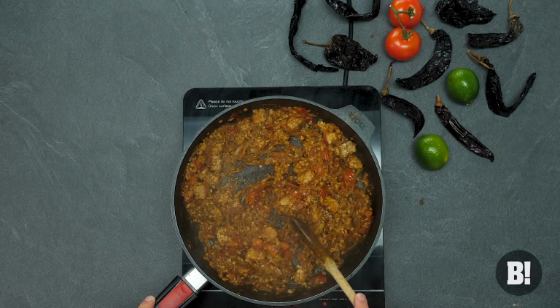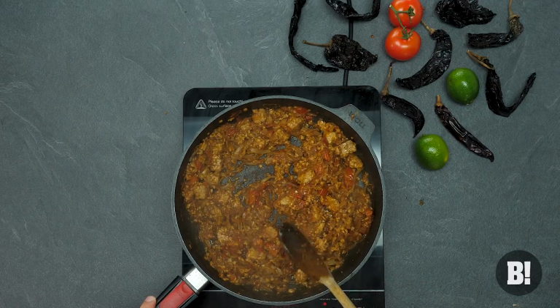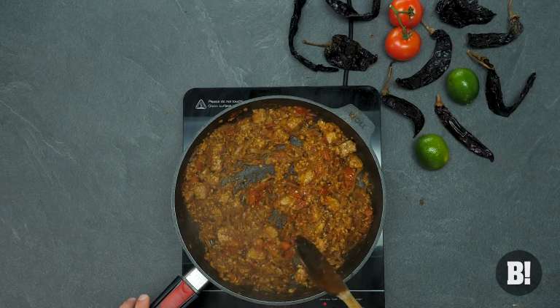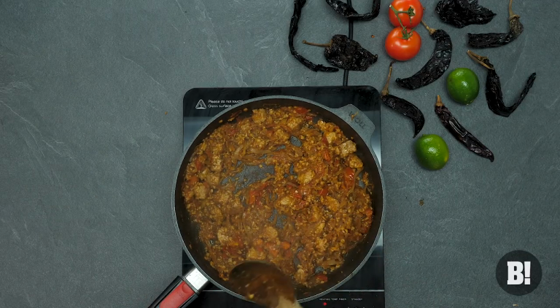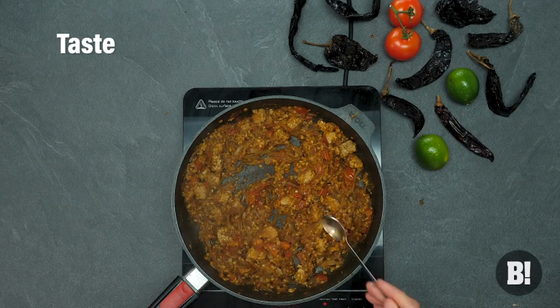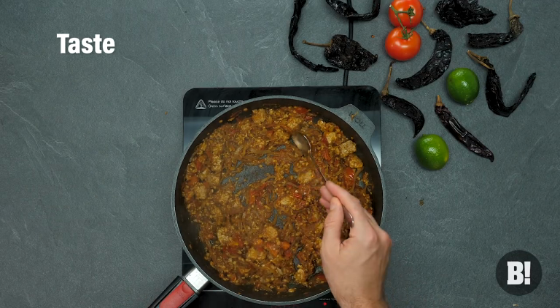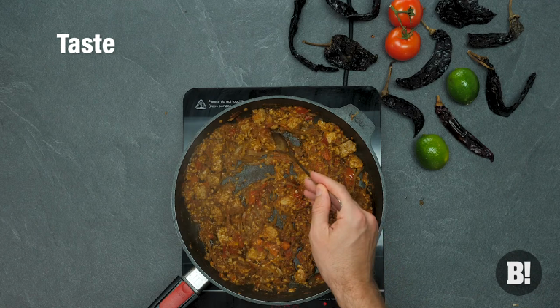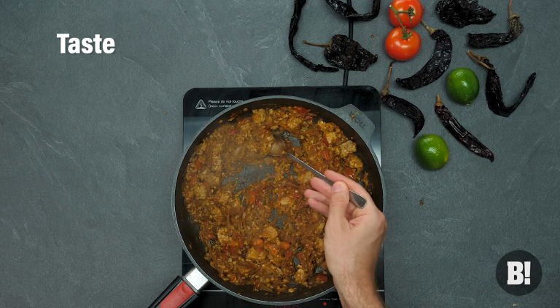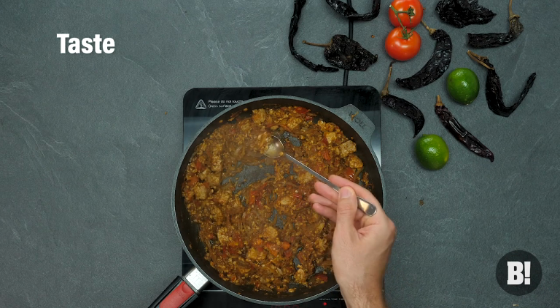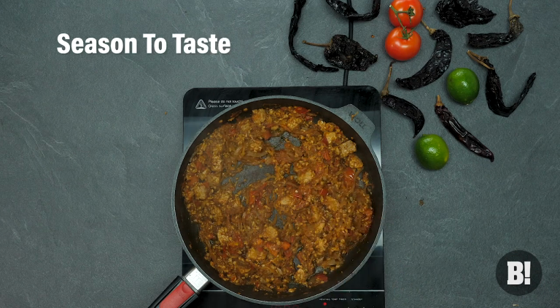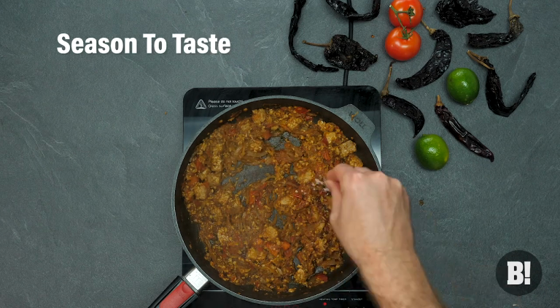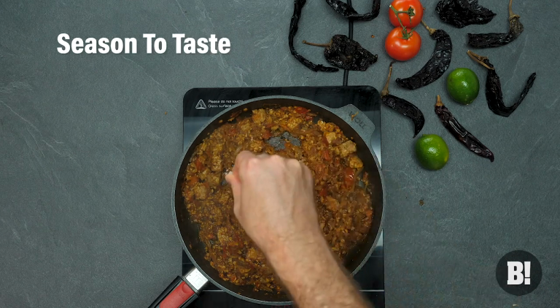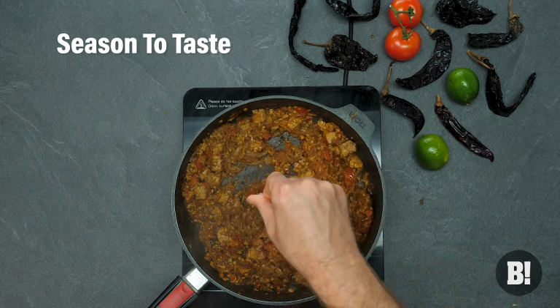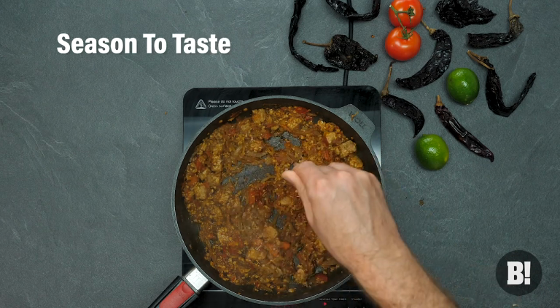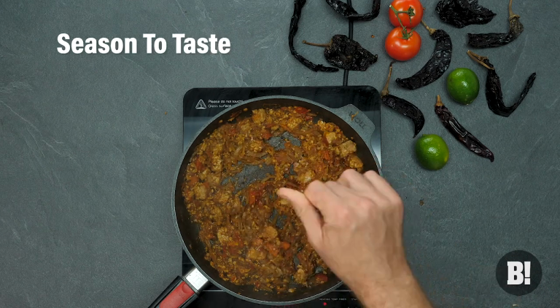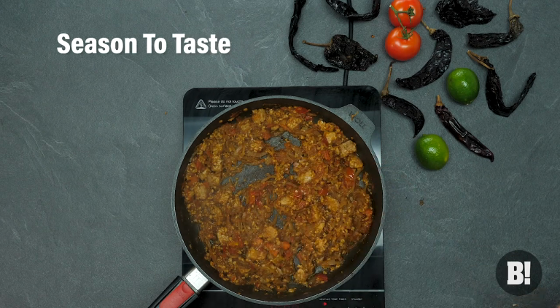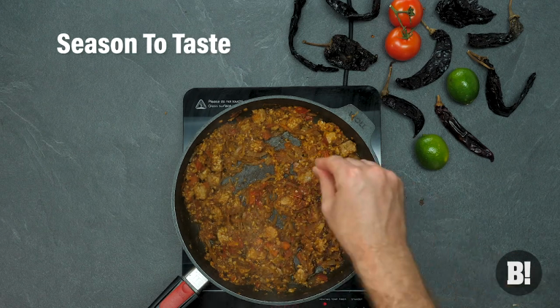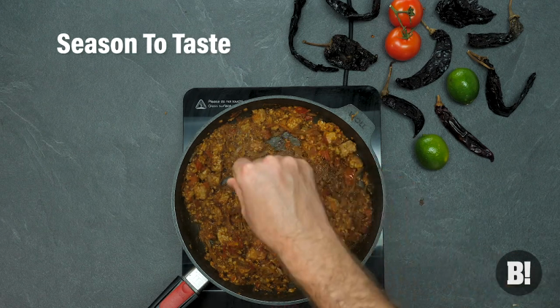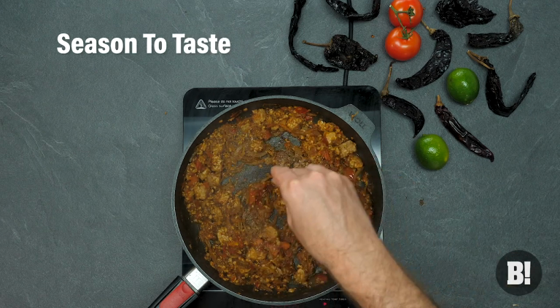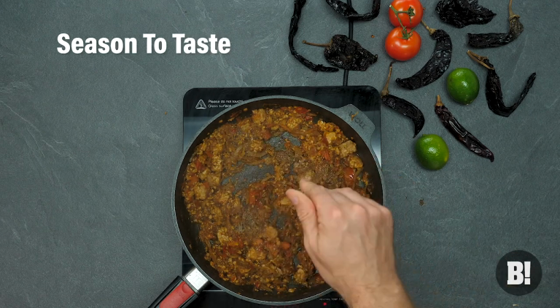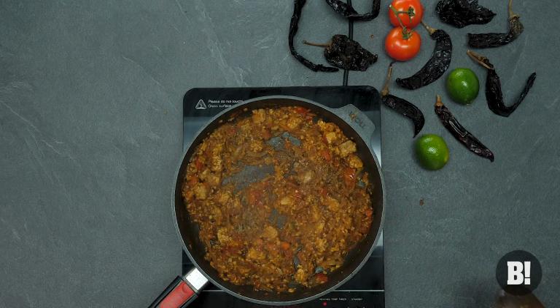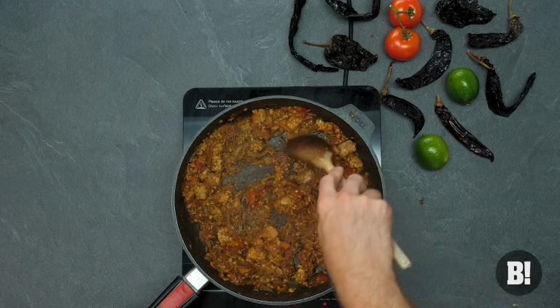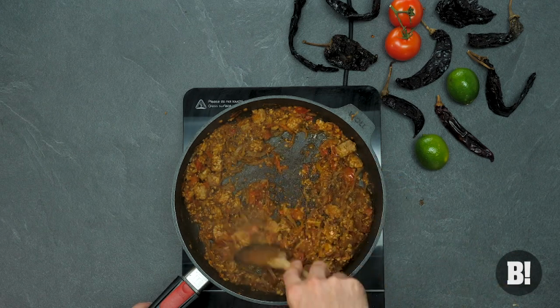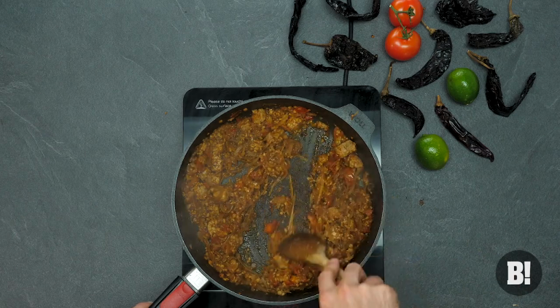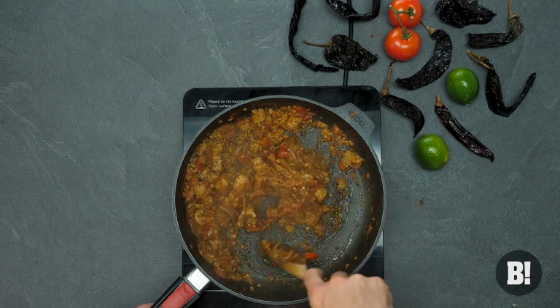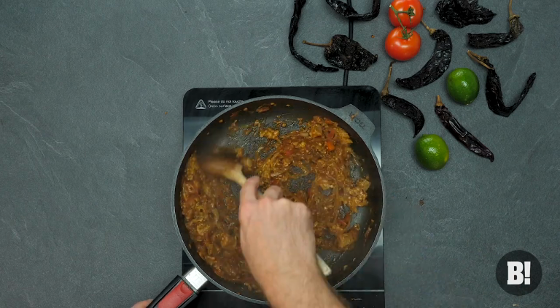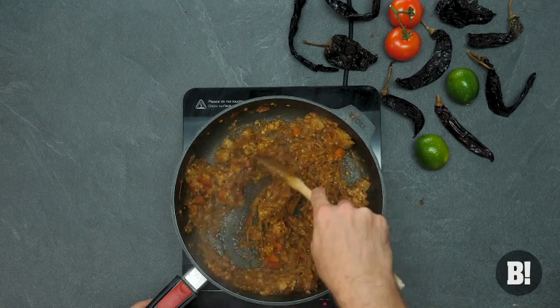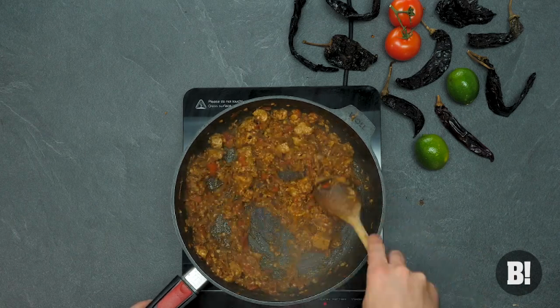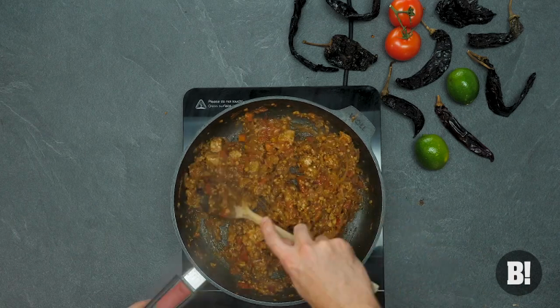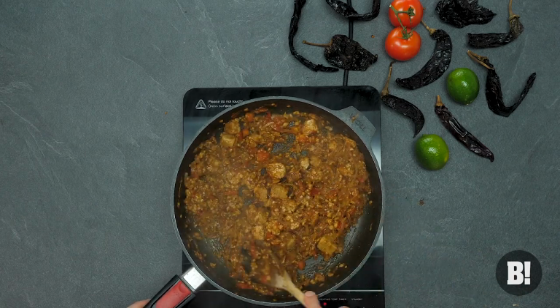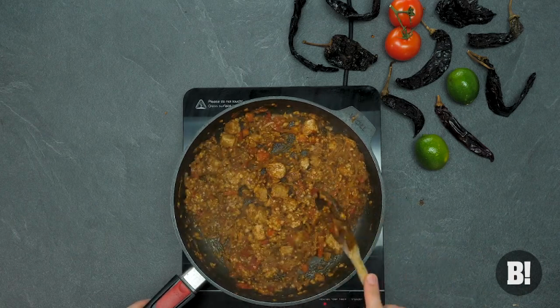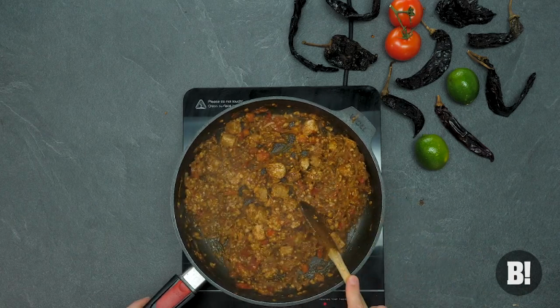Just let it simmer until it's thick. Once it's thick you're going to need to season it to taste. A little bit of salt, a little bit of pepper, even some chilli flakes if you want it spicier. Once that's done you're basically ready to roll.